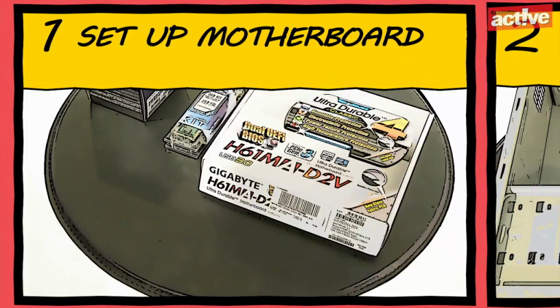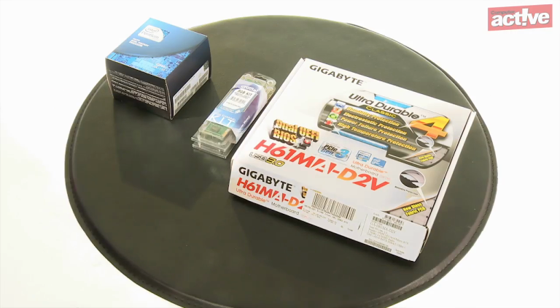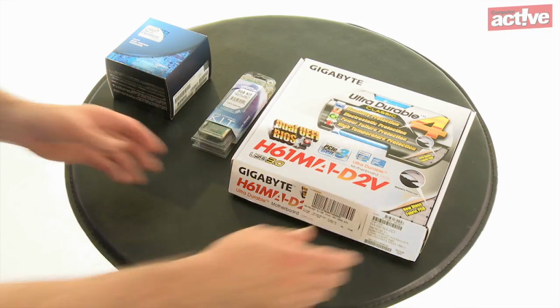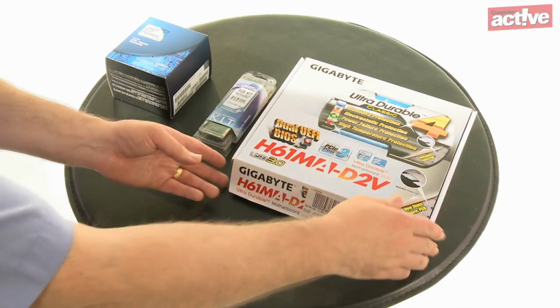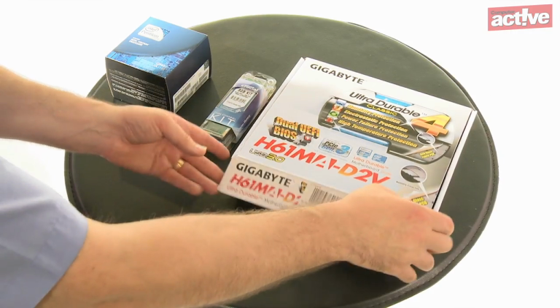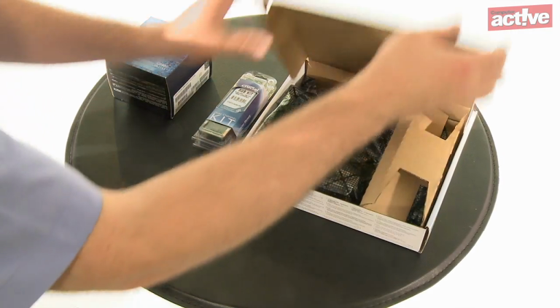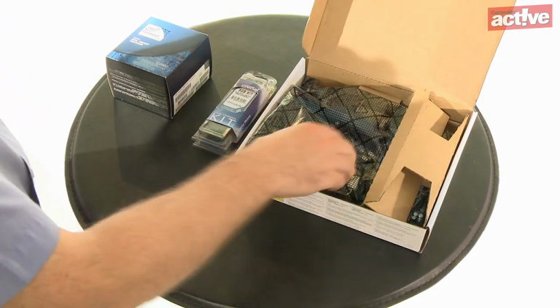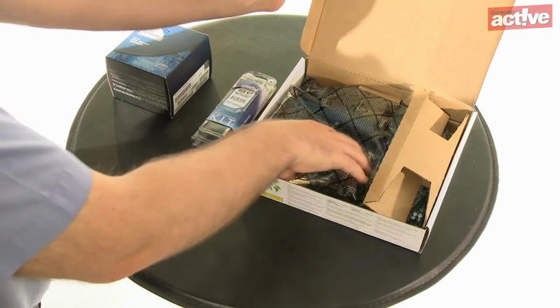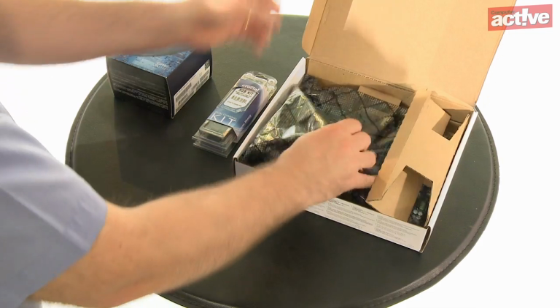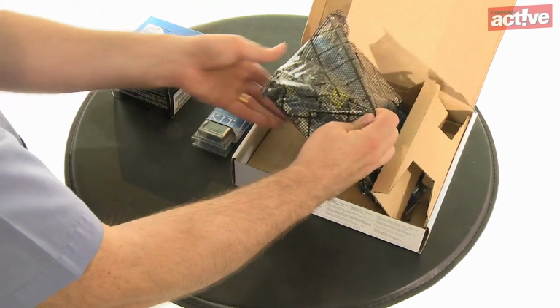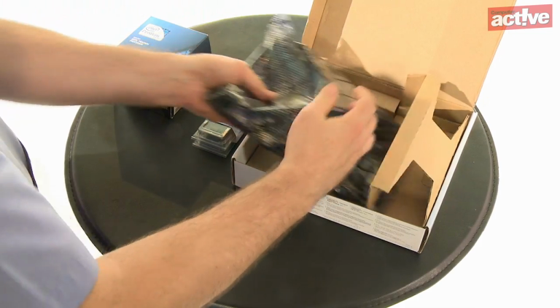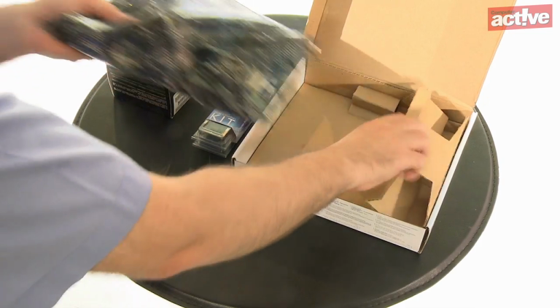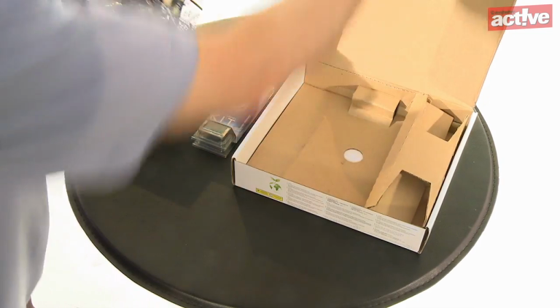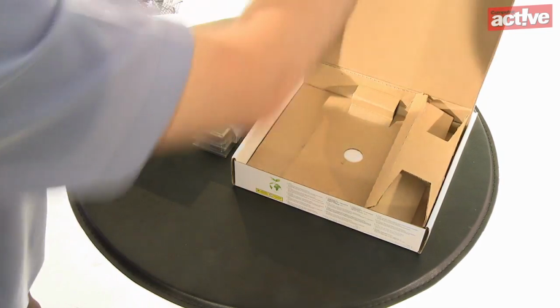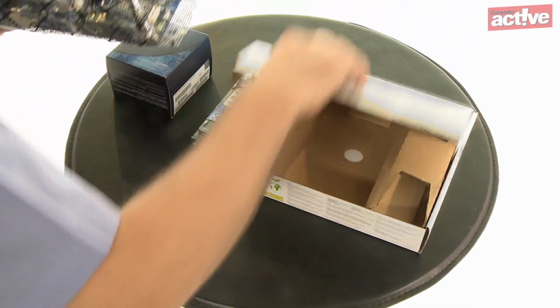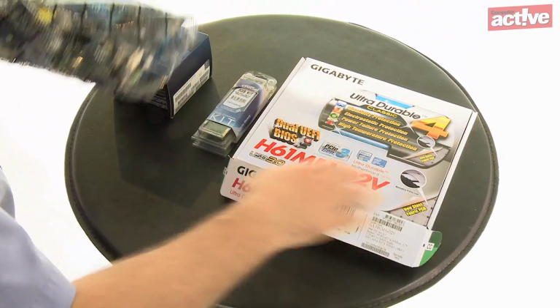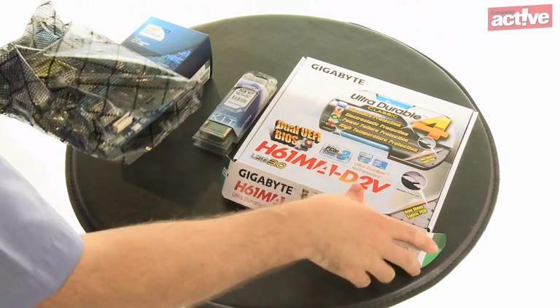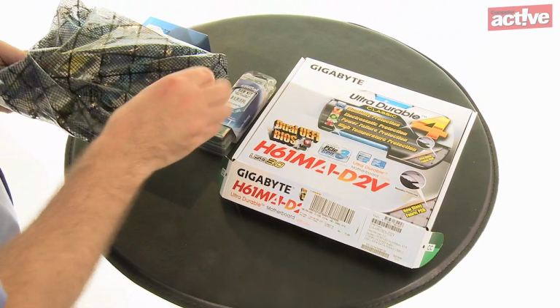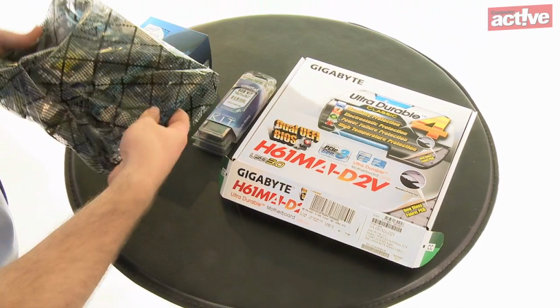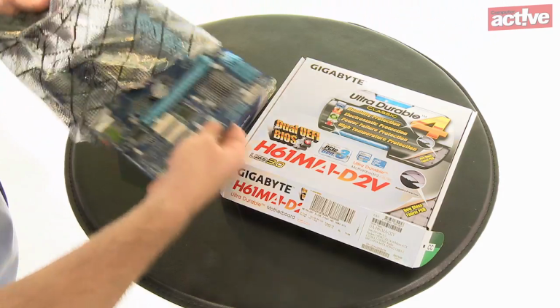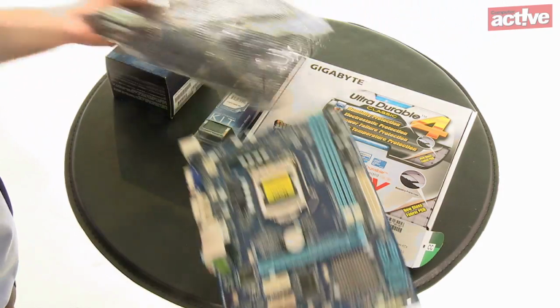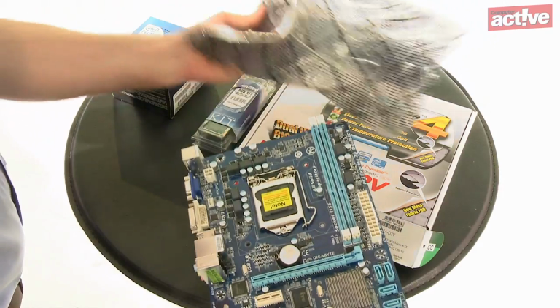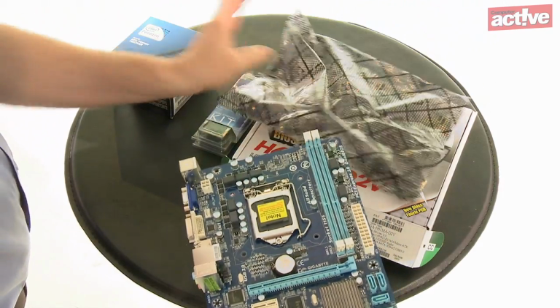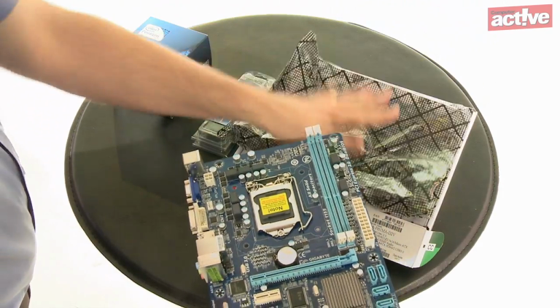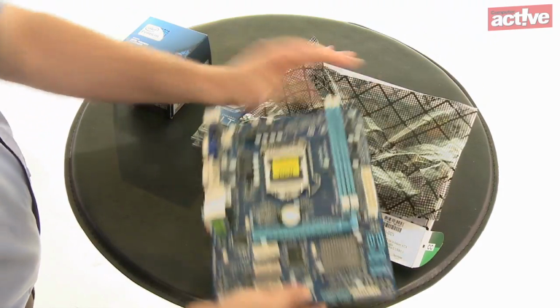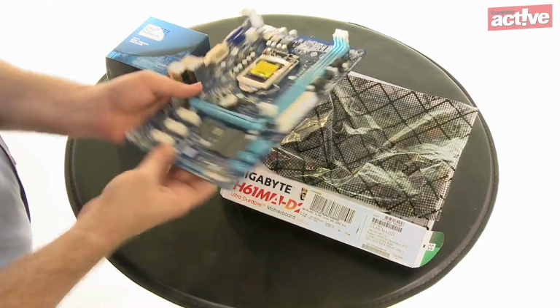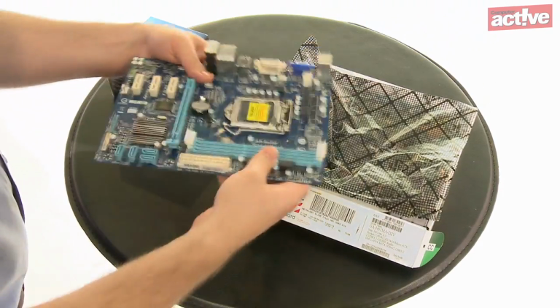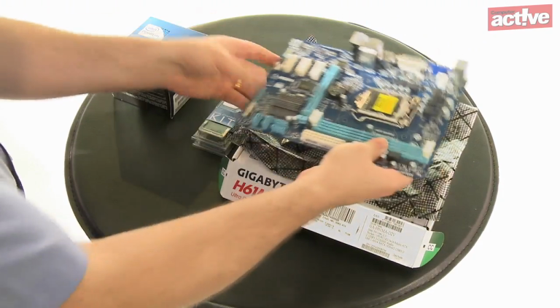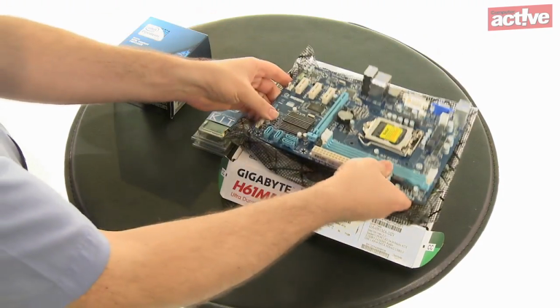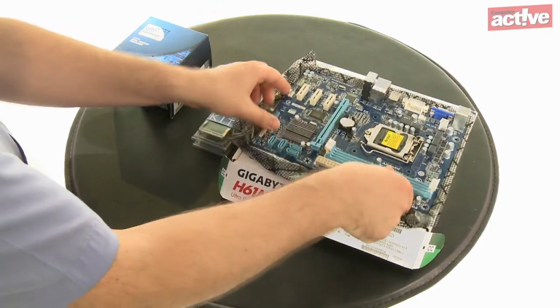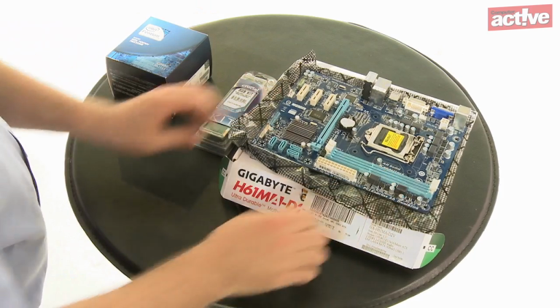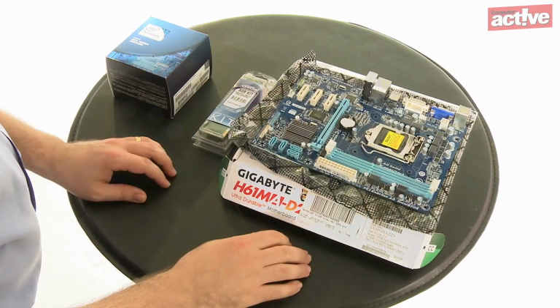The first steps are to fit the processor, heatsink and memory. As these can be a little fiddly we think it's best to fit them outside of the case. Take the motherboard out of its box and the anti-static bag, close the box, lay the bag on top and place the motherboard on top of both.